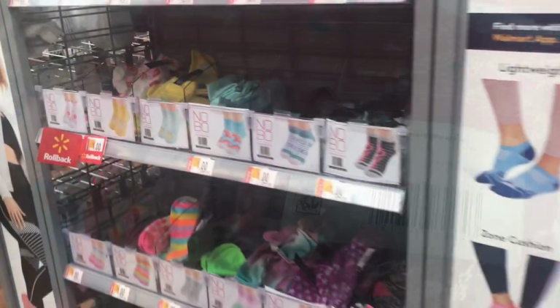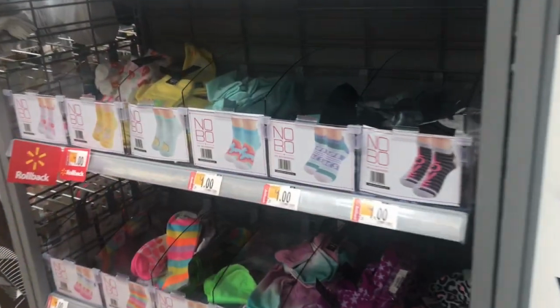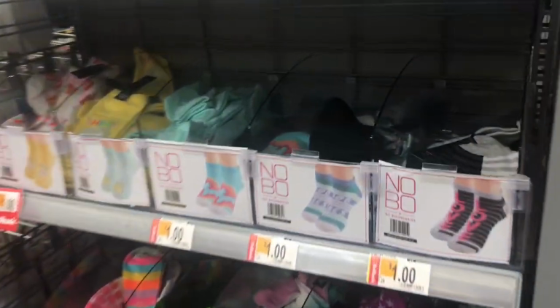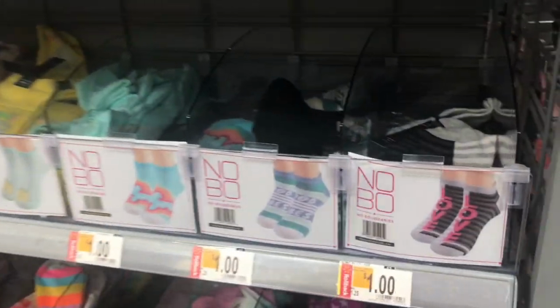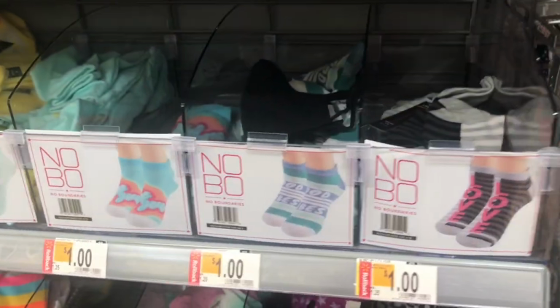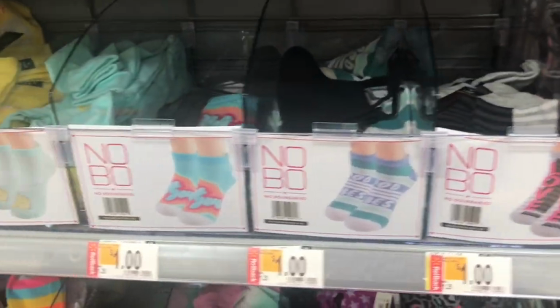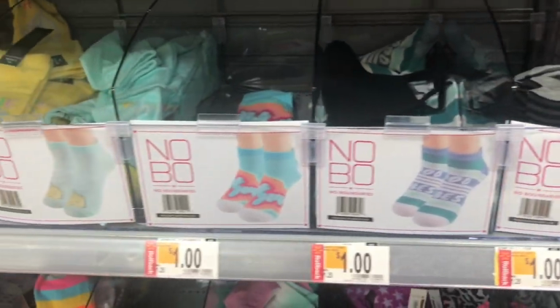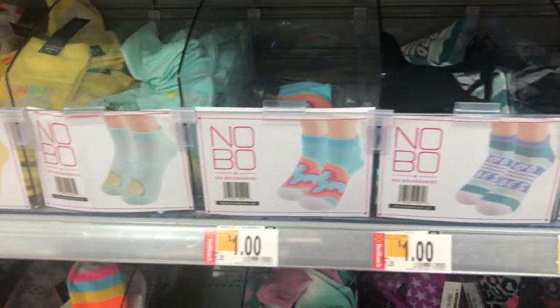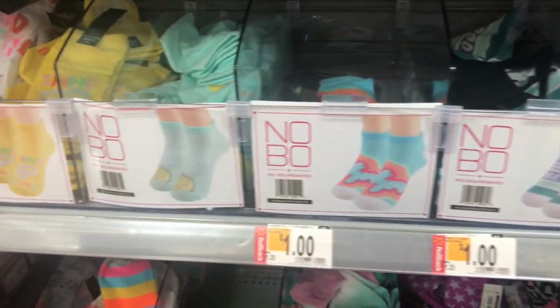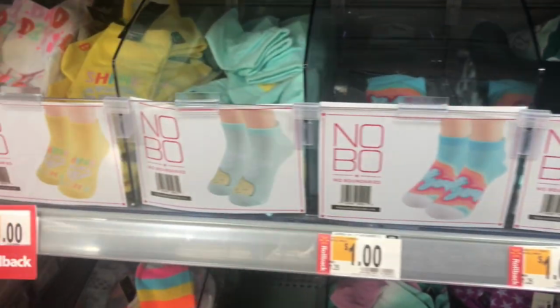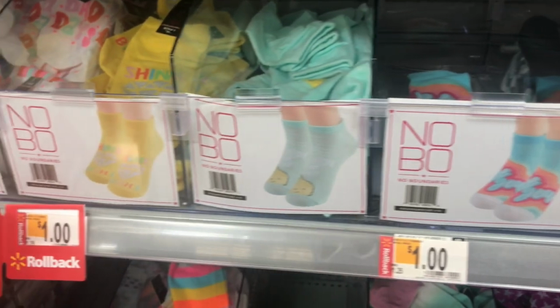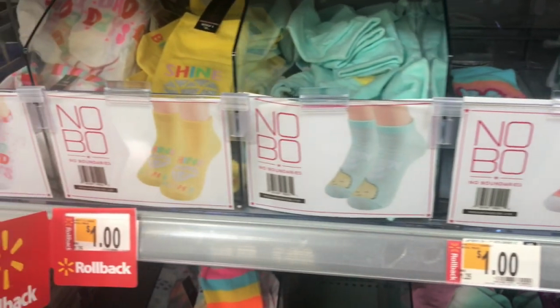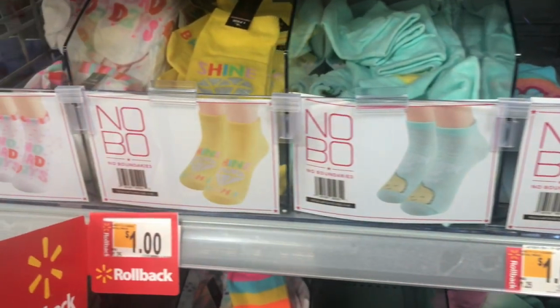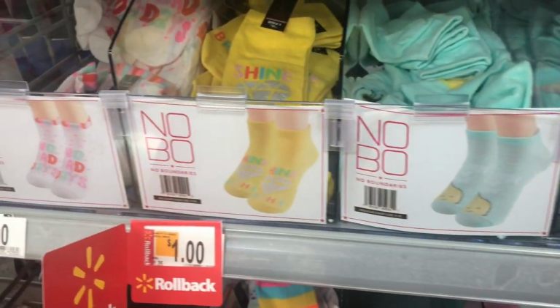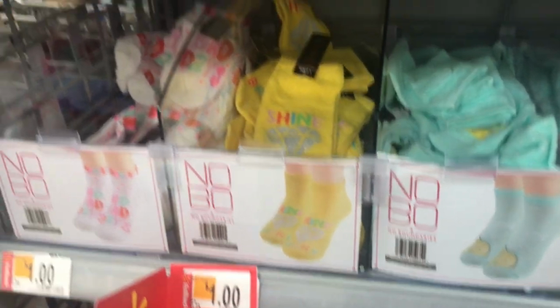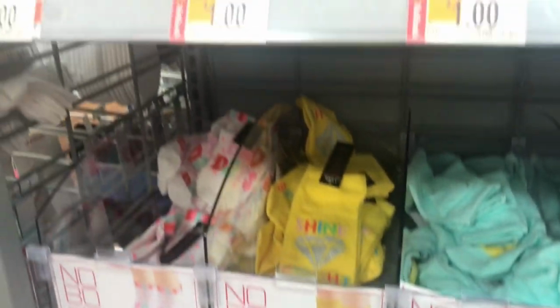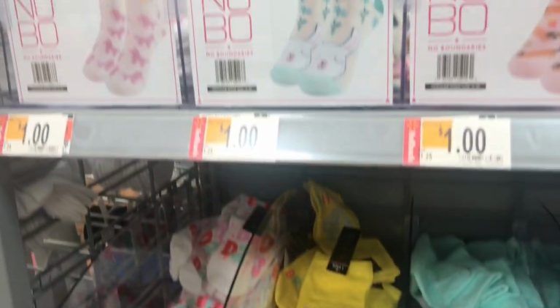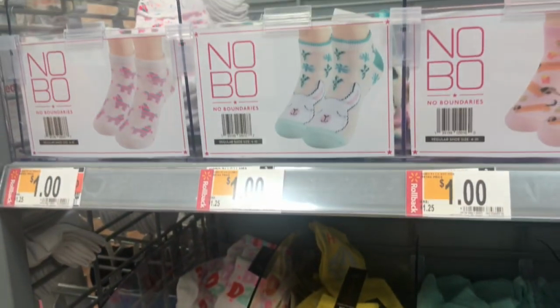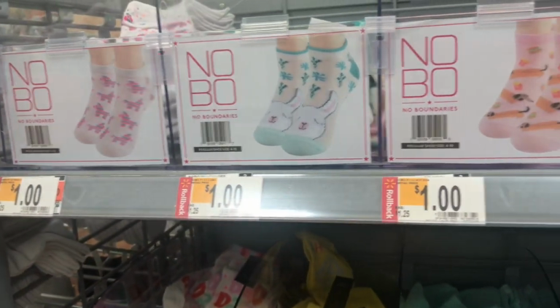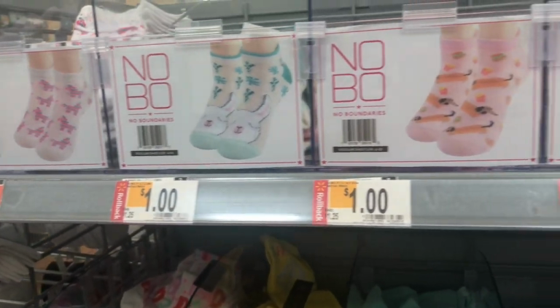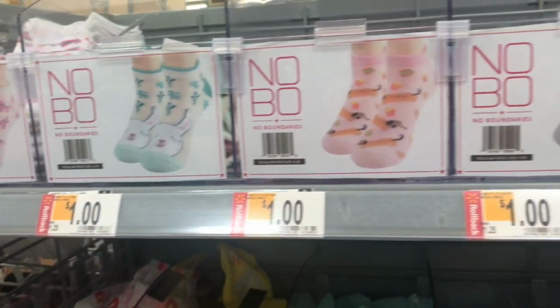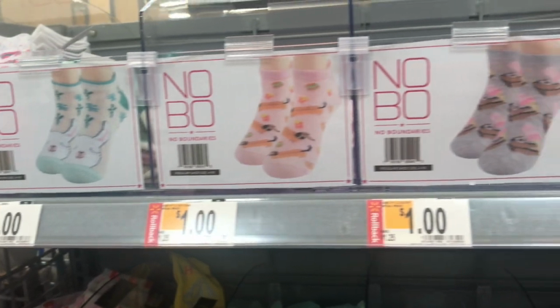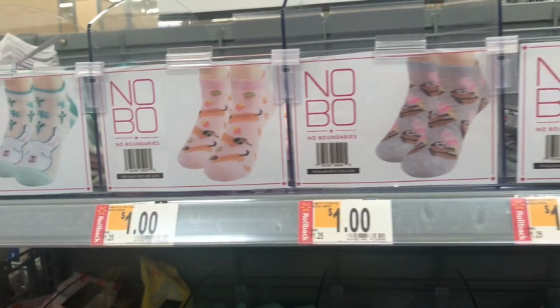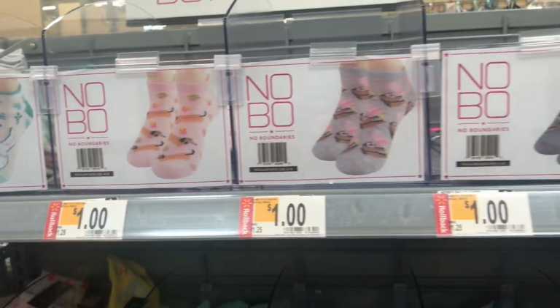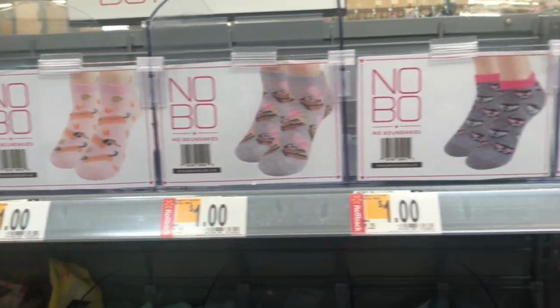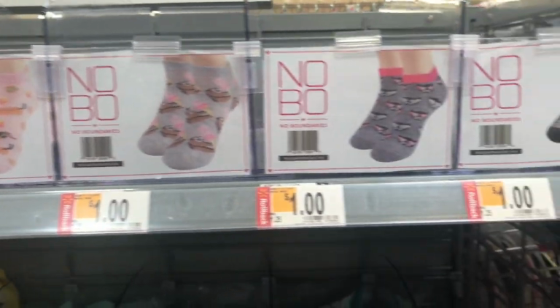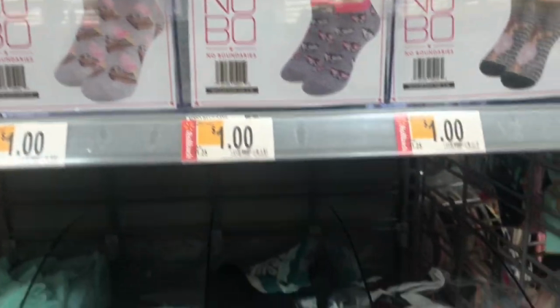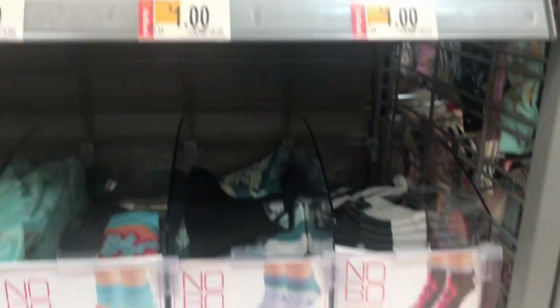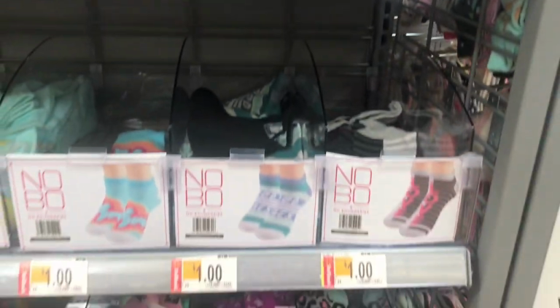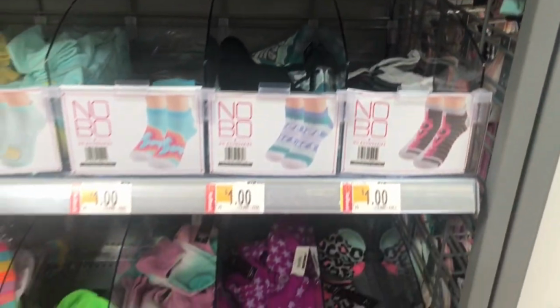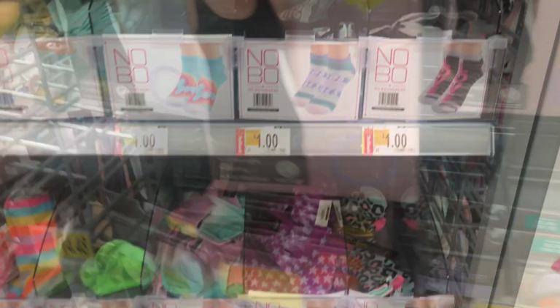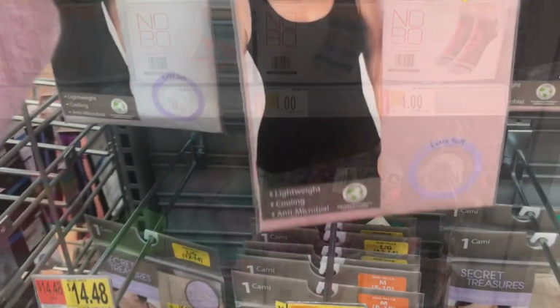They also have this rollback on No Boundaries socks, coming up to only $1, and they have so many cute prints — like the little llama, the hot dog, and the sloth. So many to pick from.